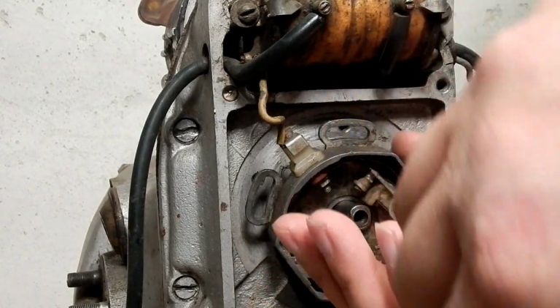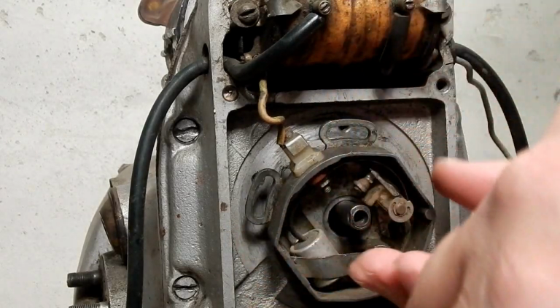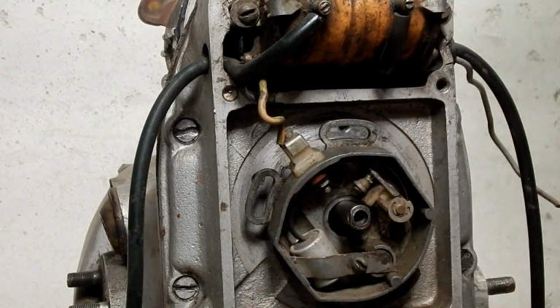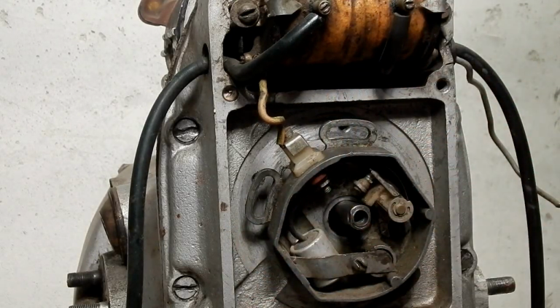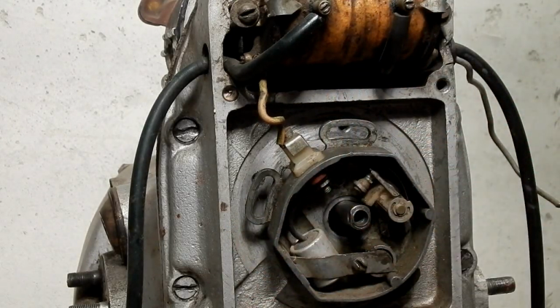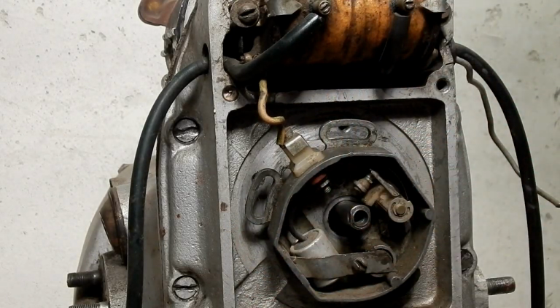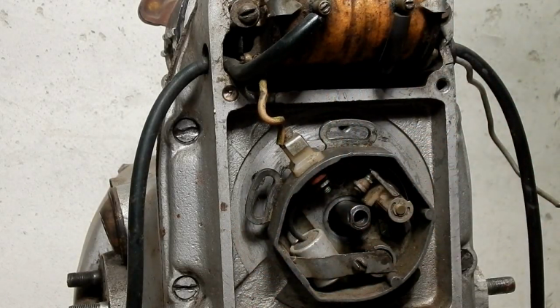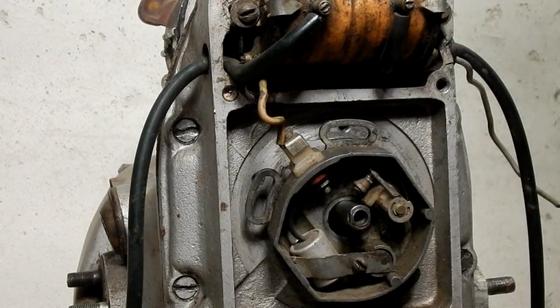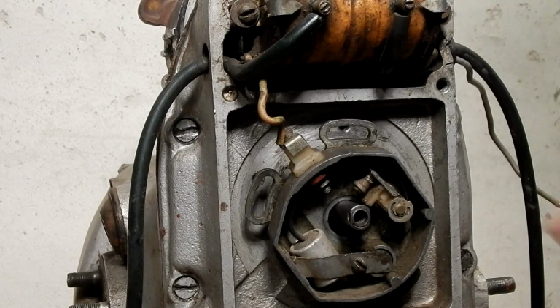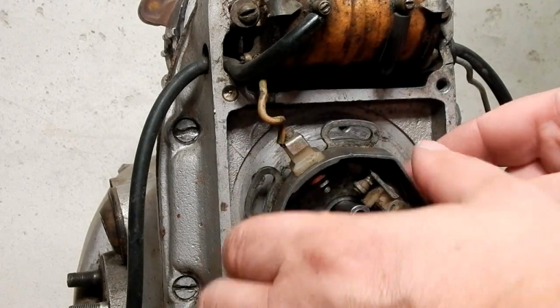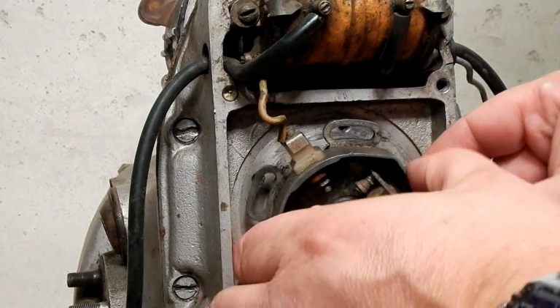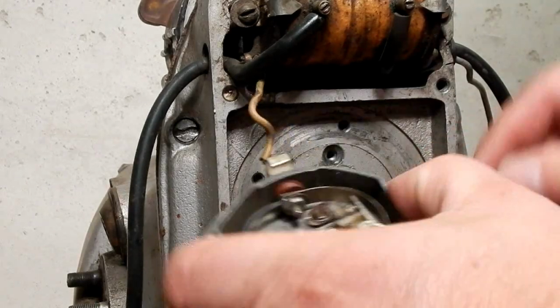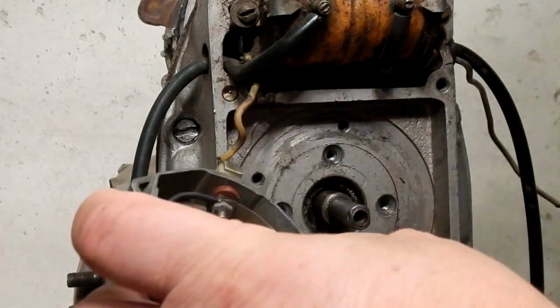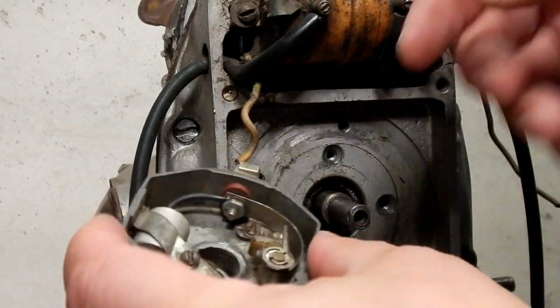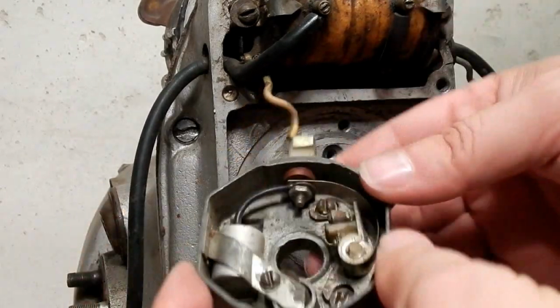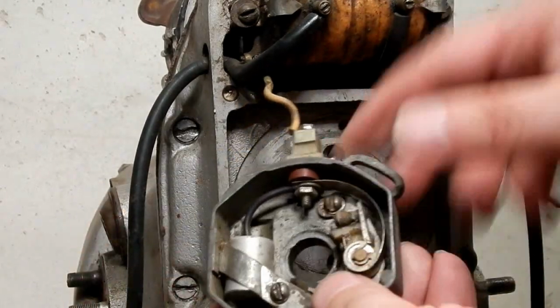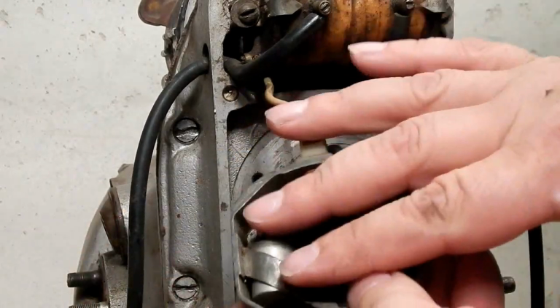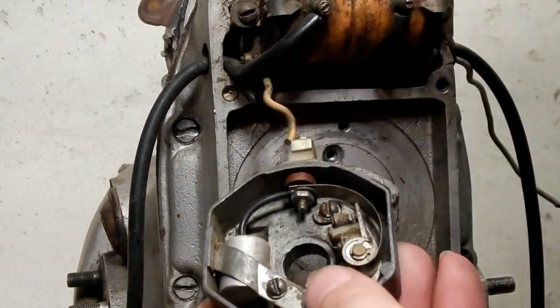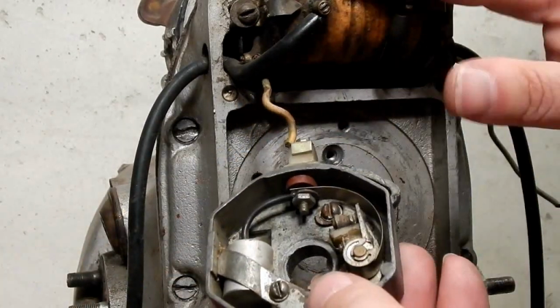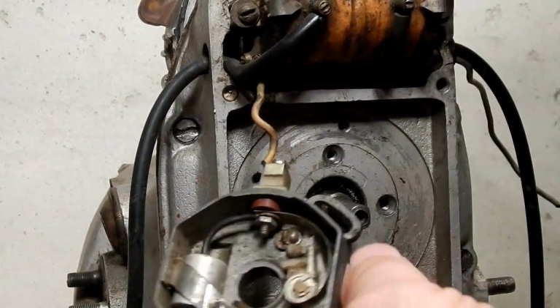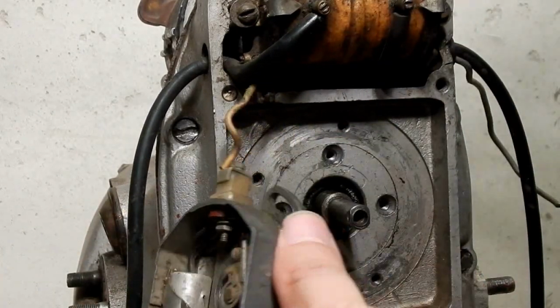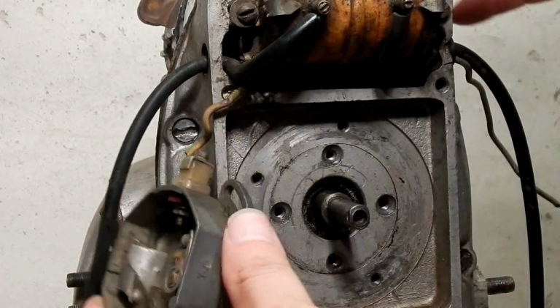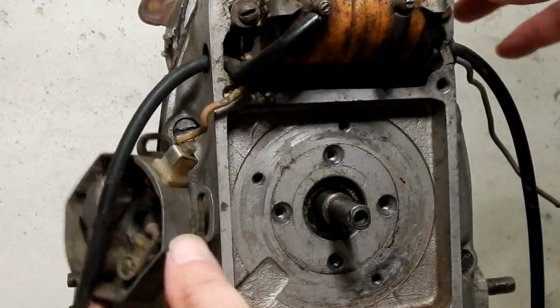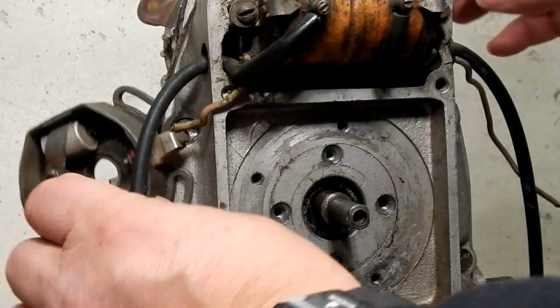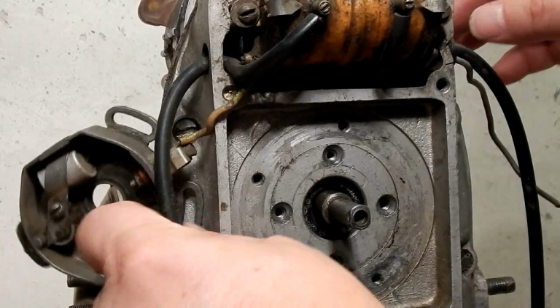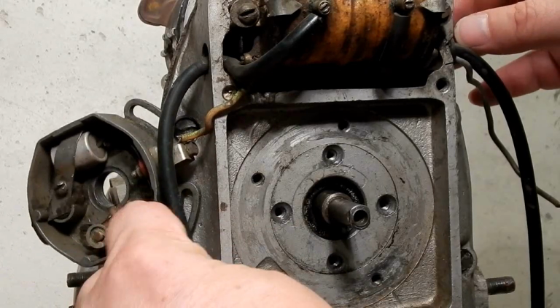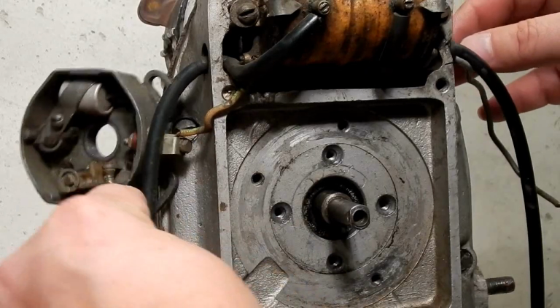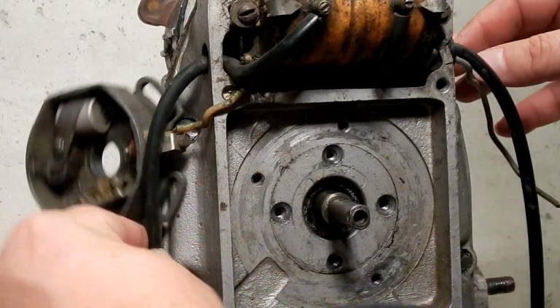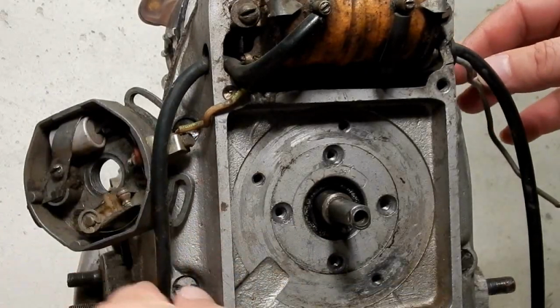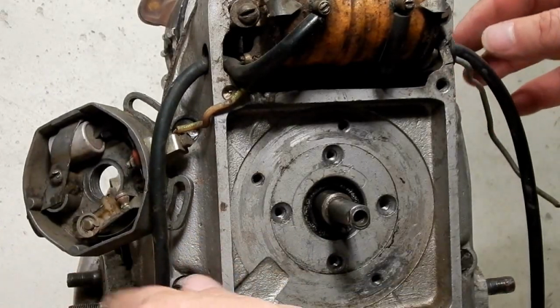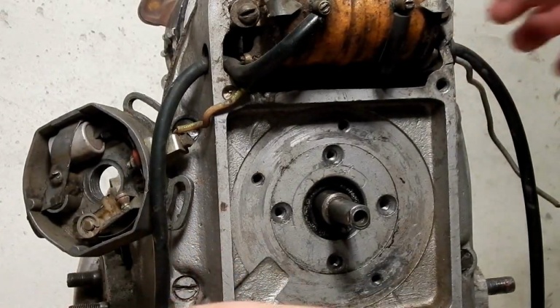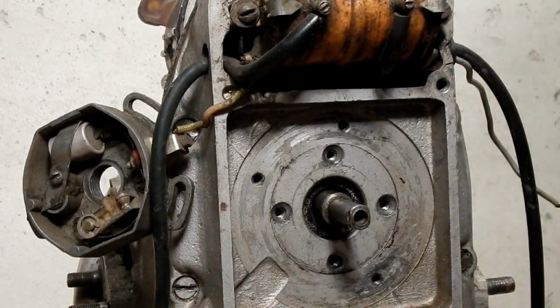You'll remove the three screws — for this demonstration I've already got two of the screws out. Go ahead and take those out and then you can remove the ignition, the wiring, and the stock coil.